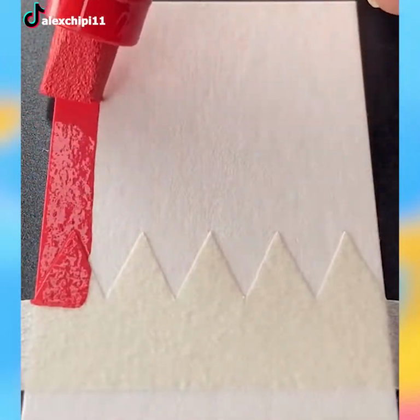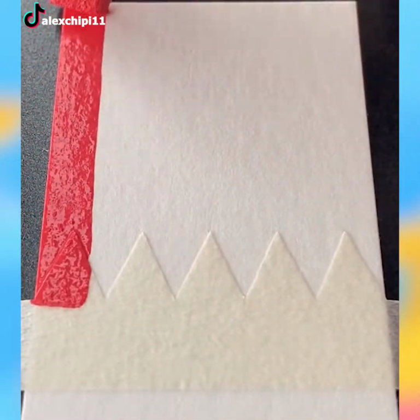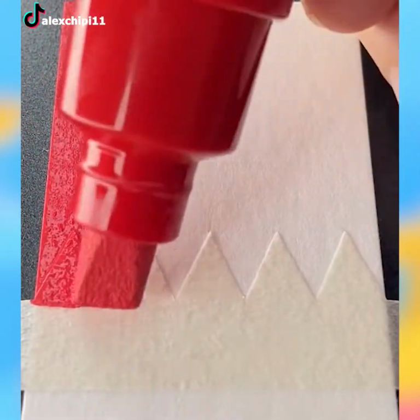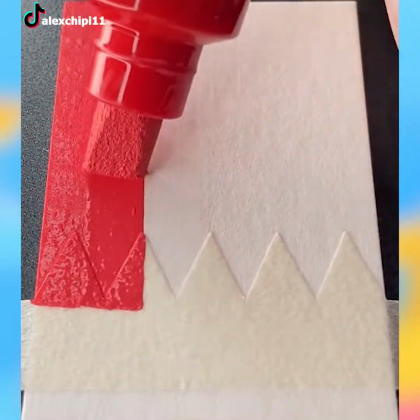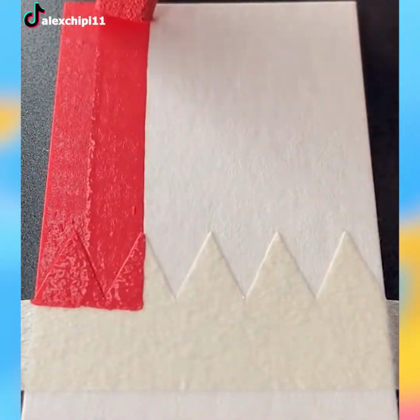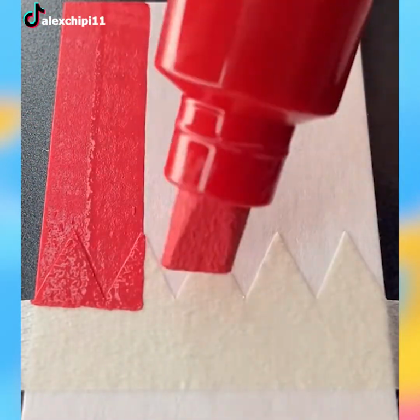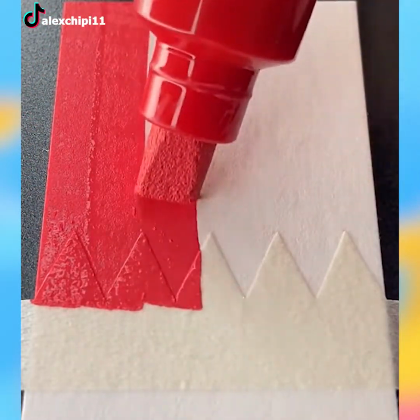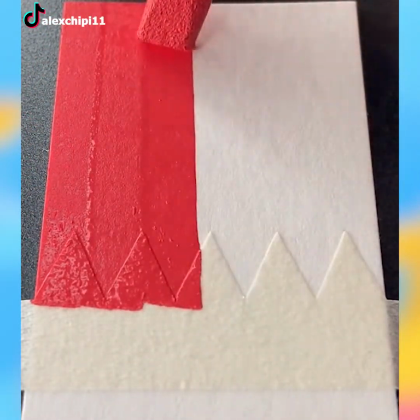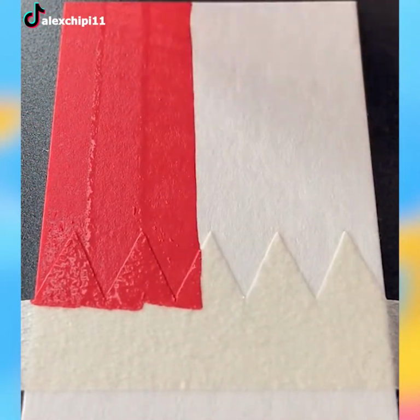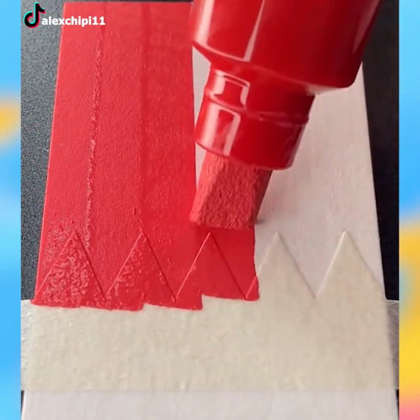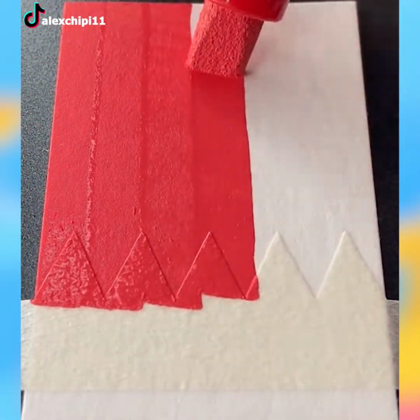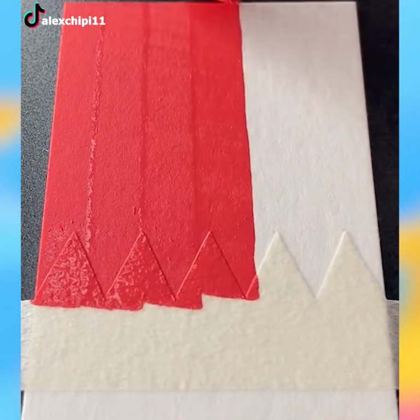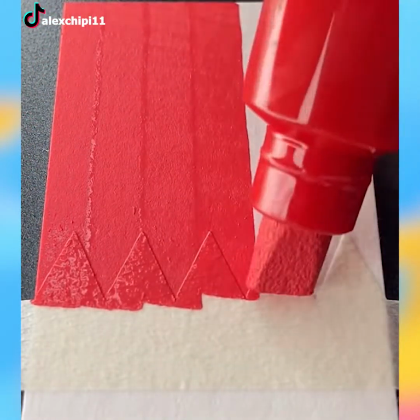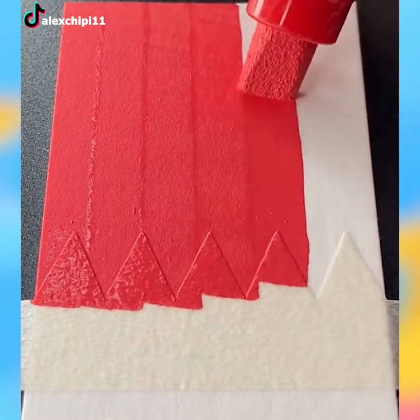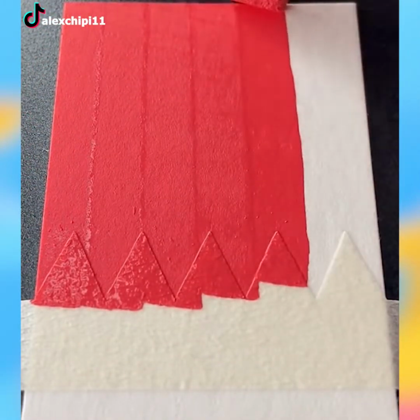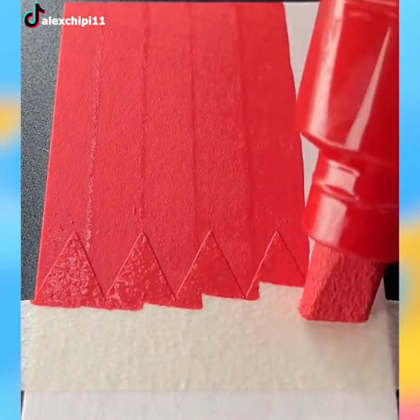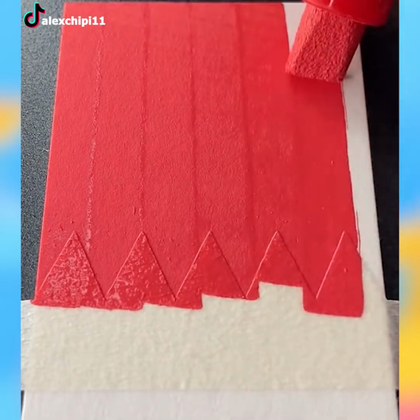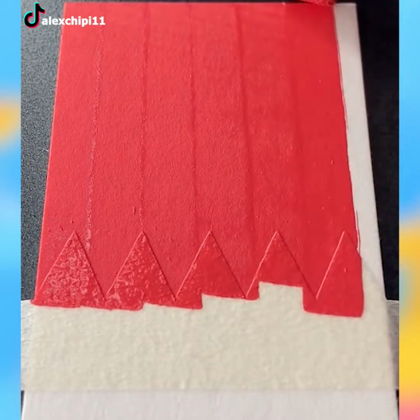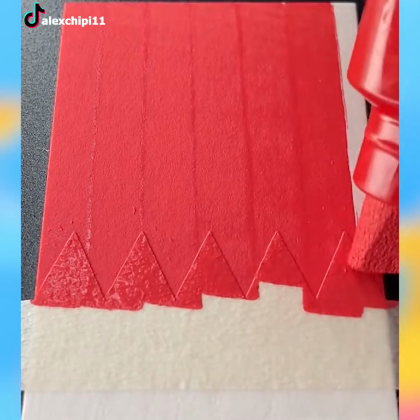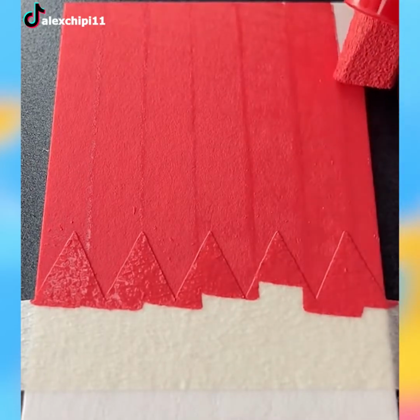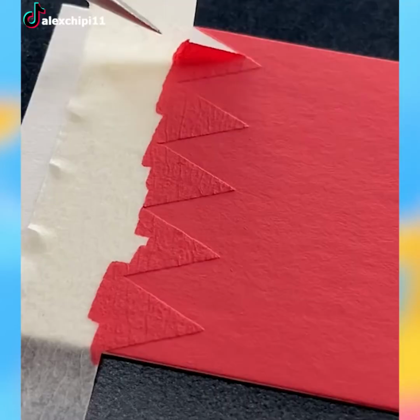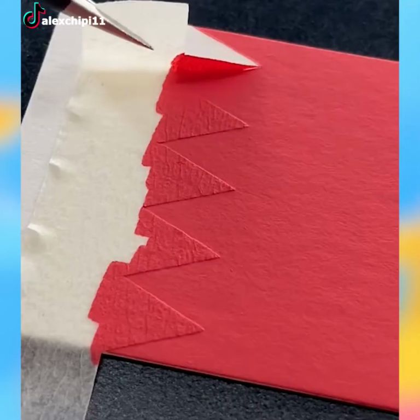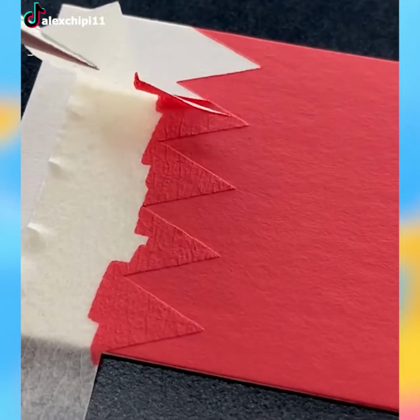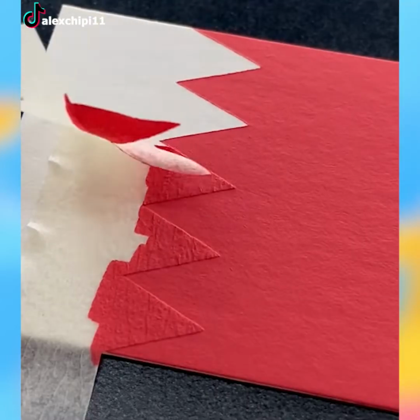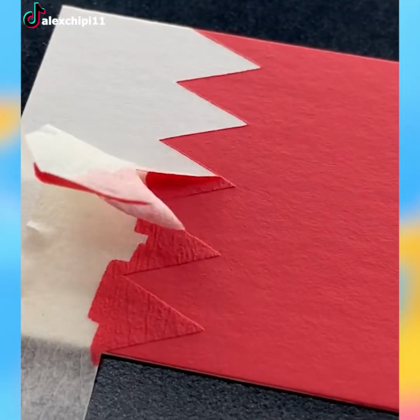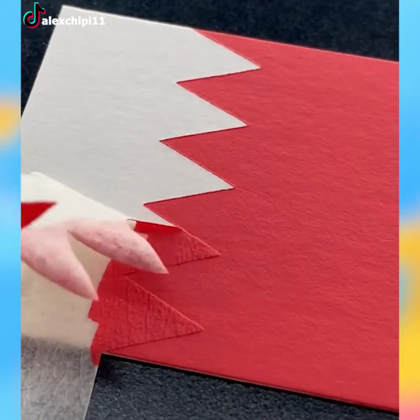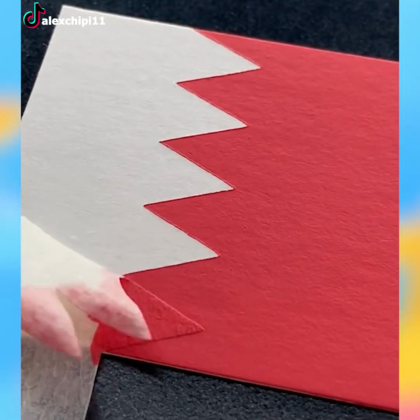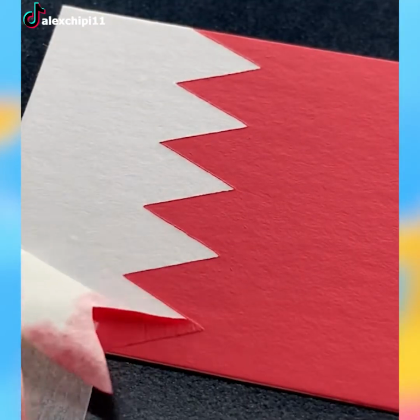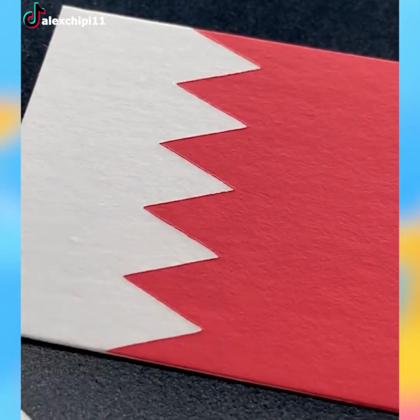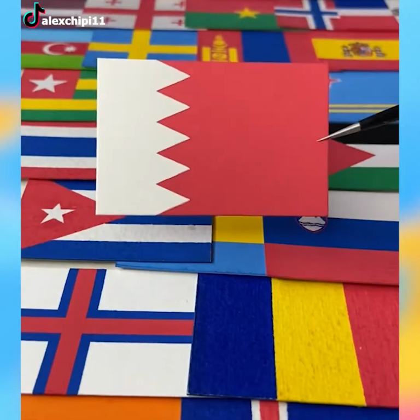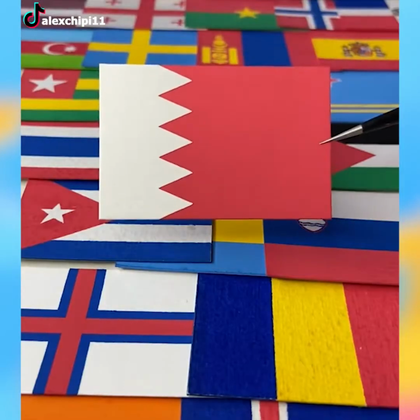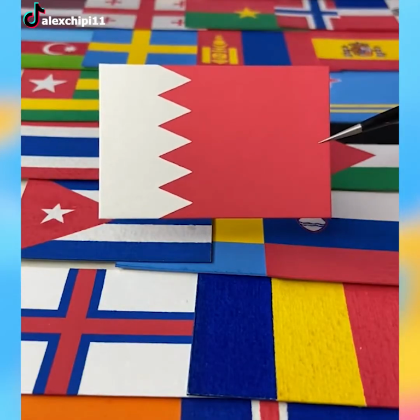Get a piece of masking tape, cut its side in a jagged shape and place it on a white piece of hard paper. When you paint the card with red, you'll get Bahrain's flag.